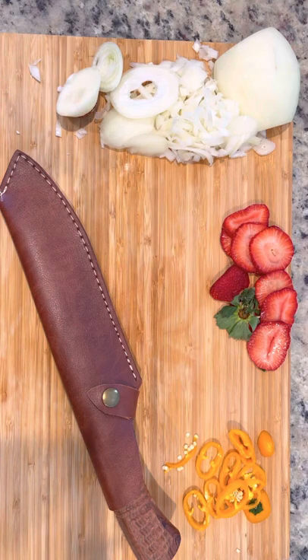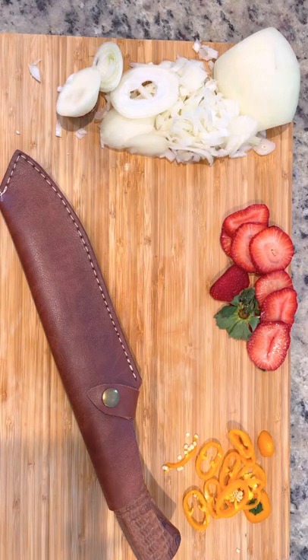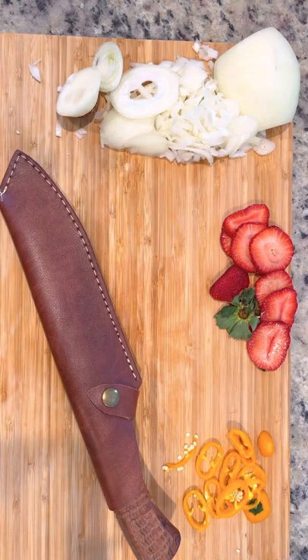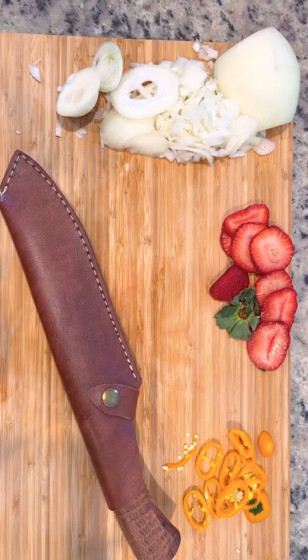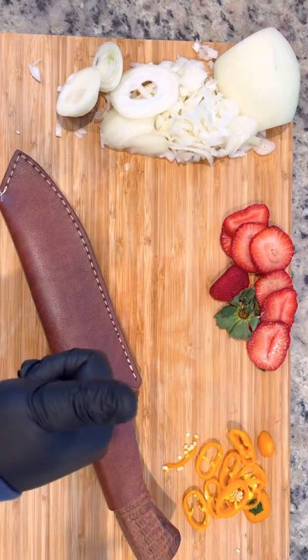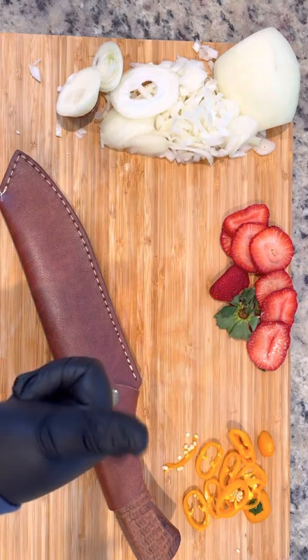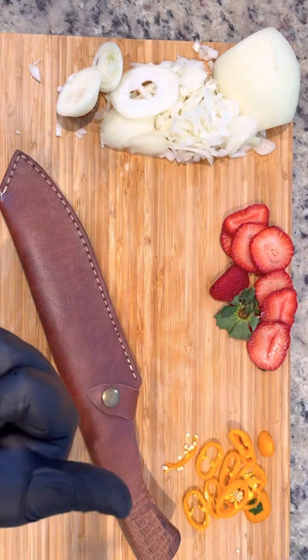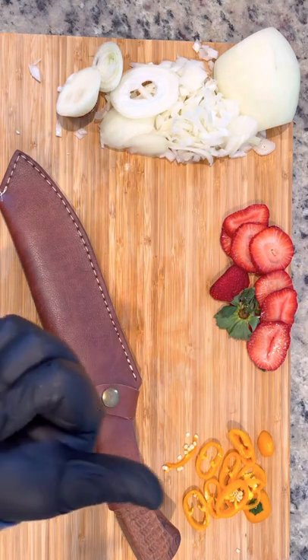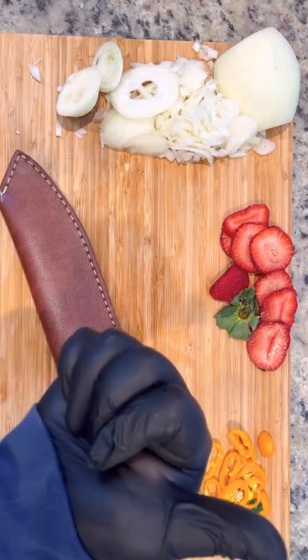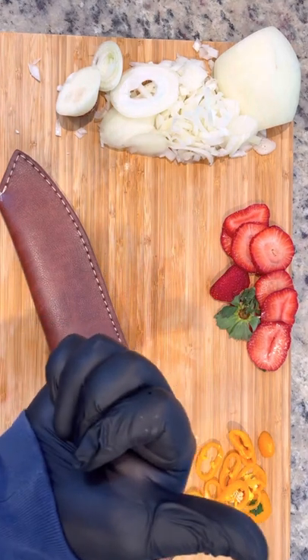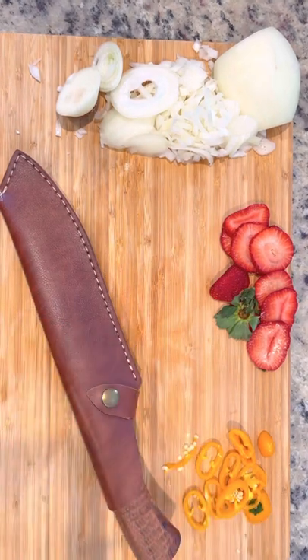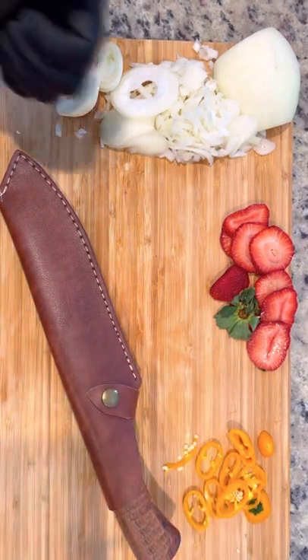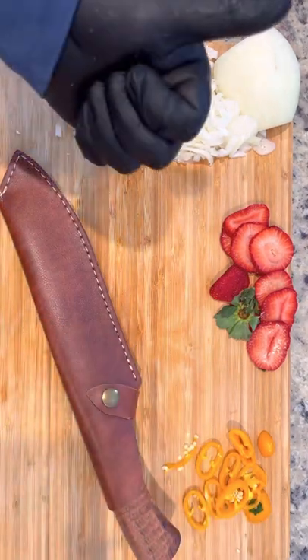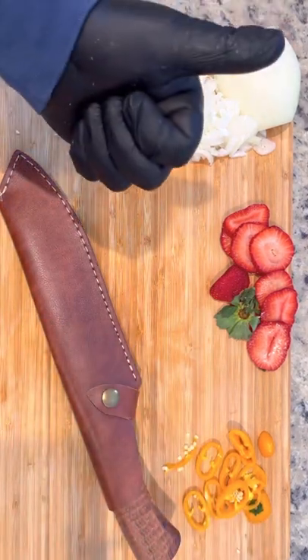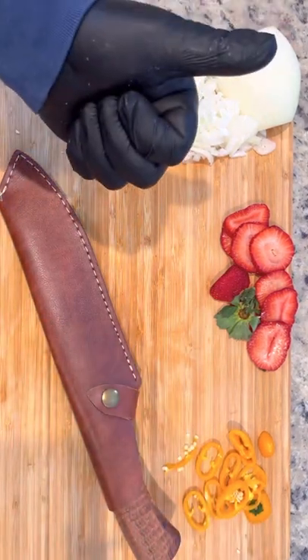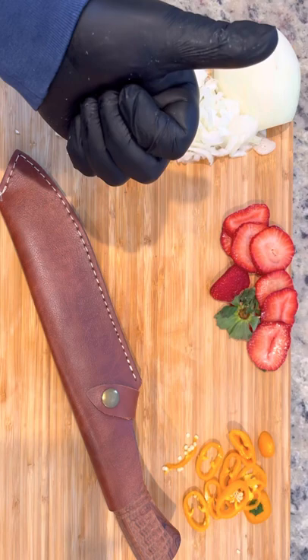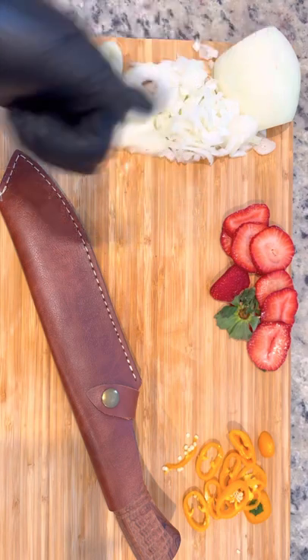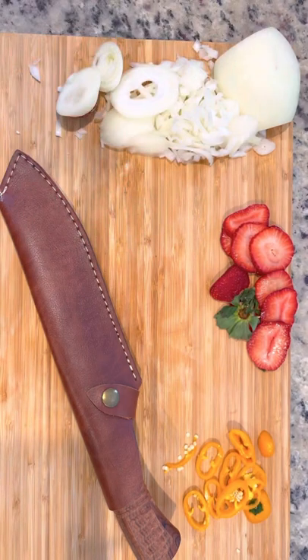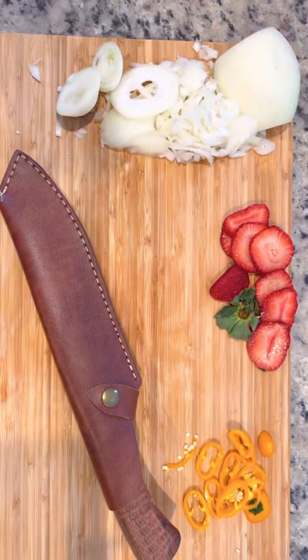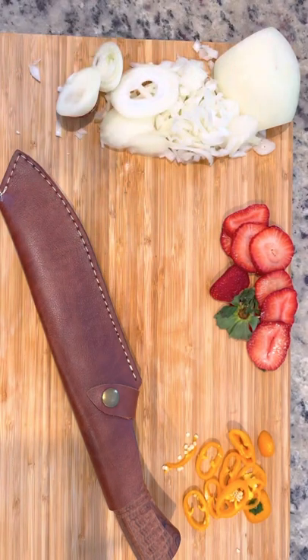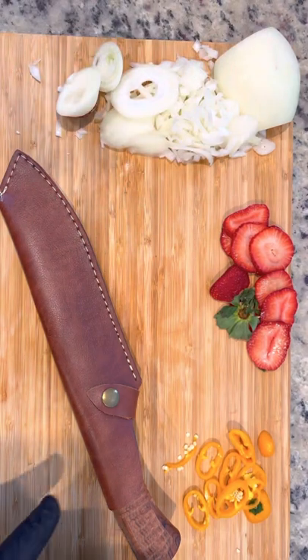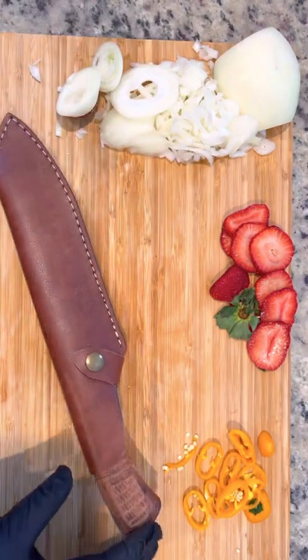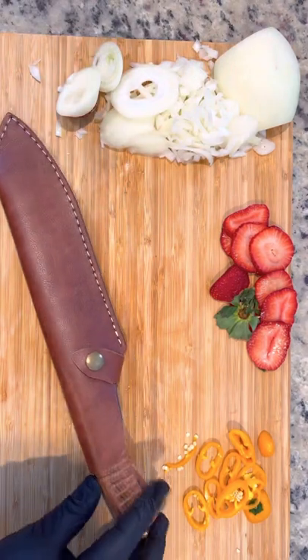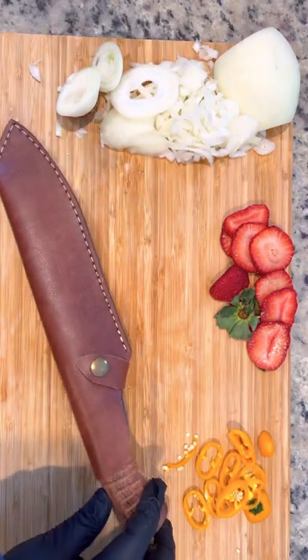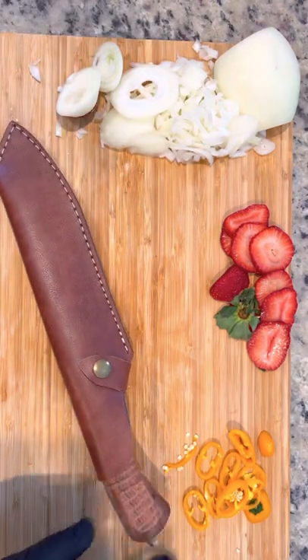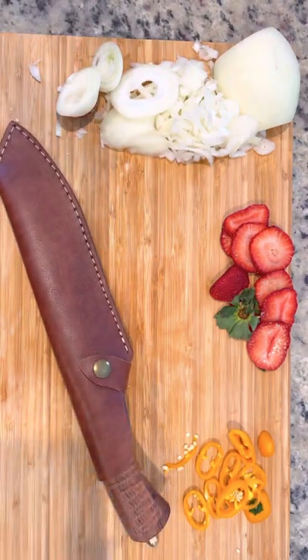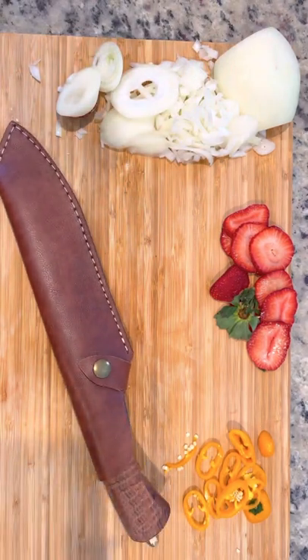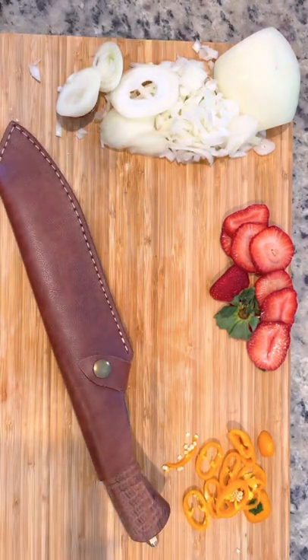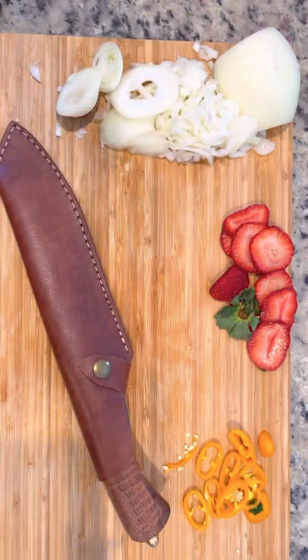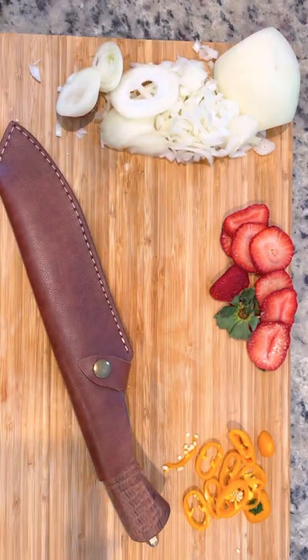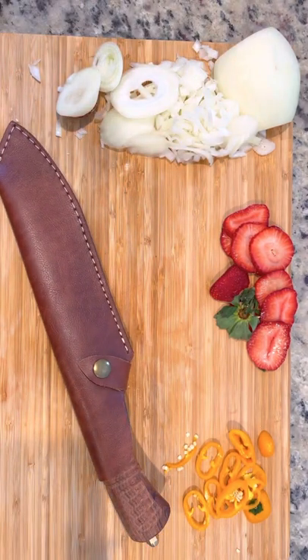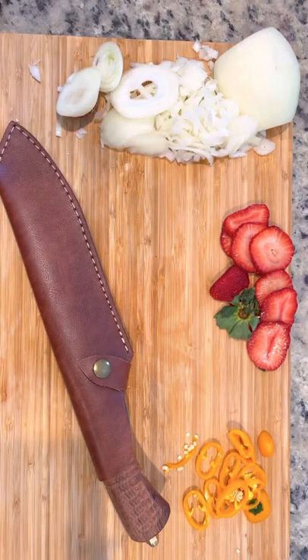So with that, we're going to go ahead and give this blade two thumbs up. Thank you all so much for watching. If you like this video, please share, like, and subscribe, and let us know what you think.